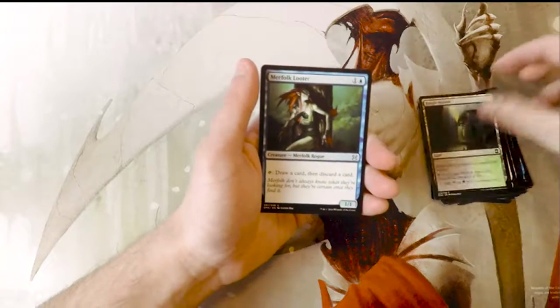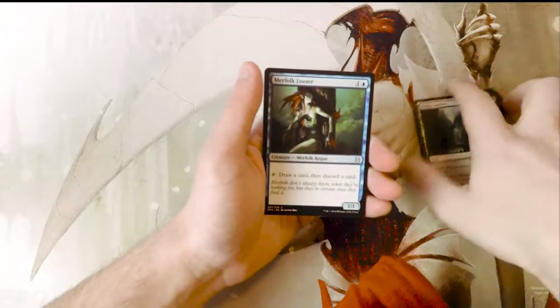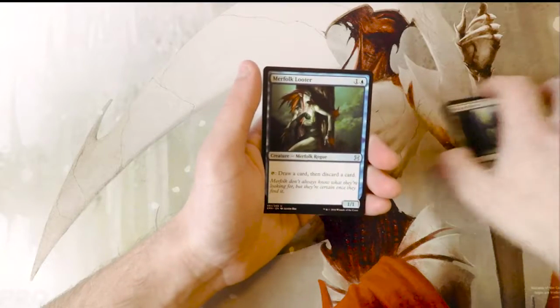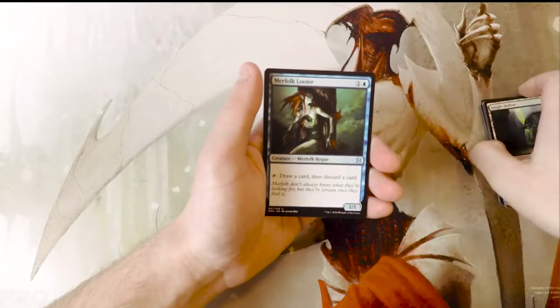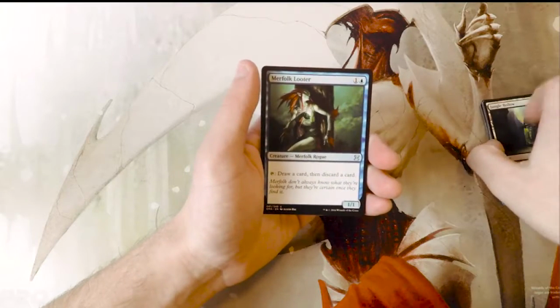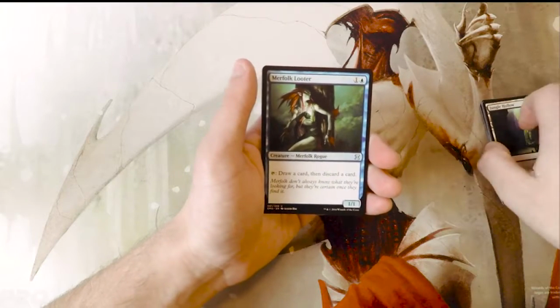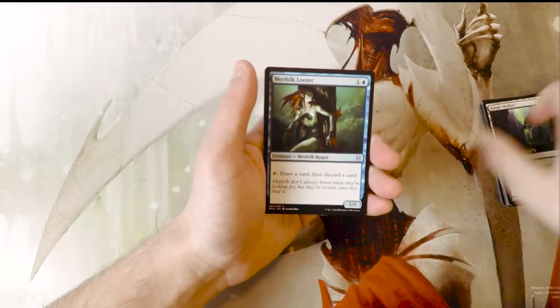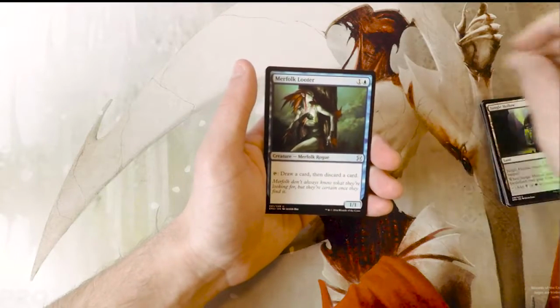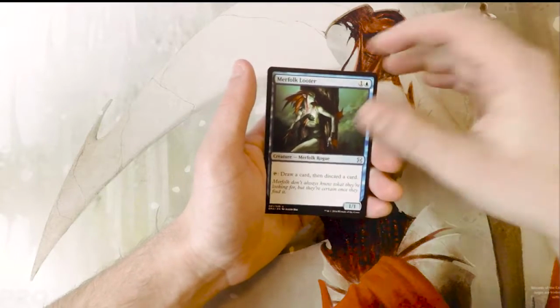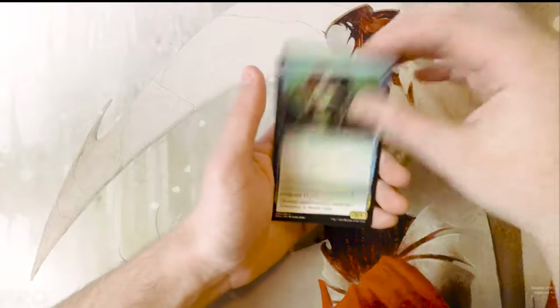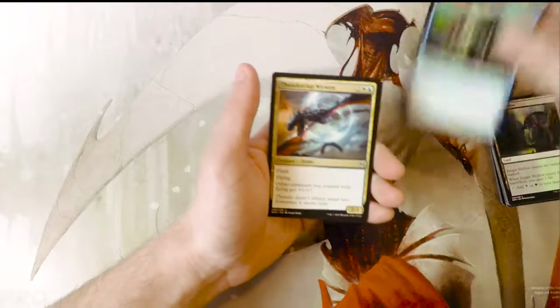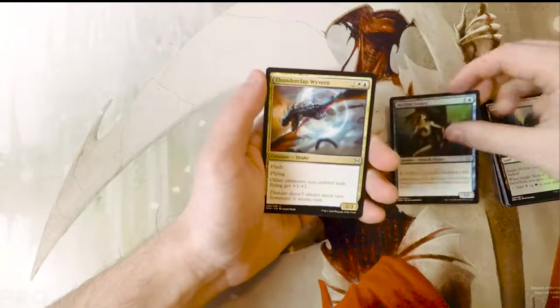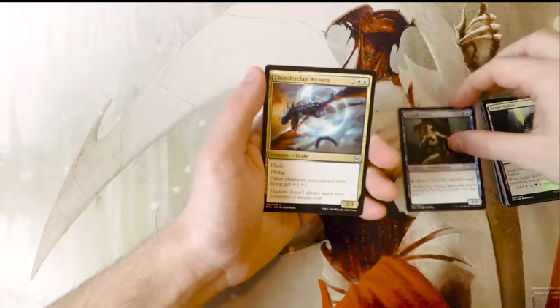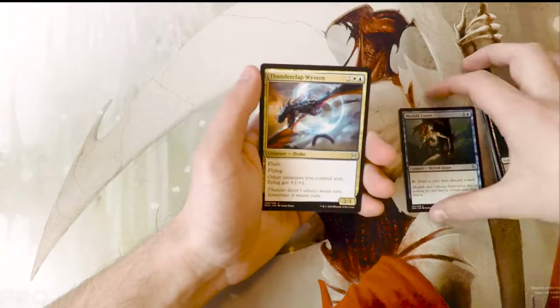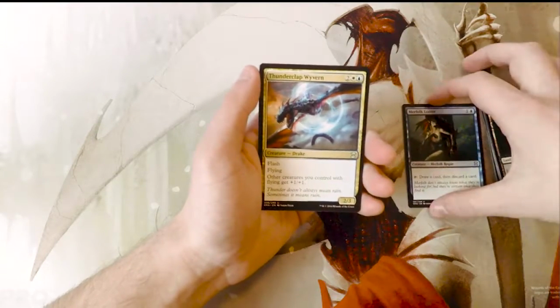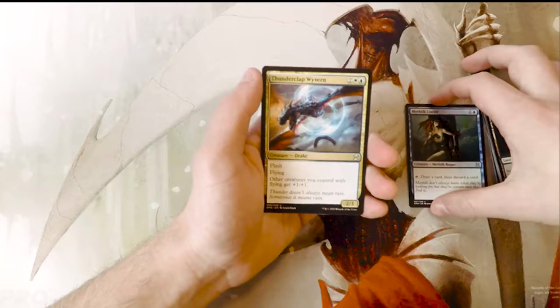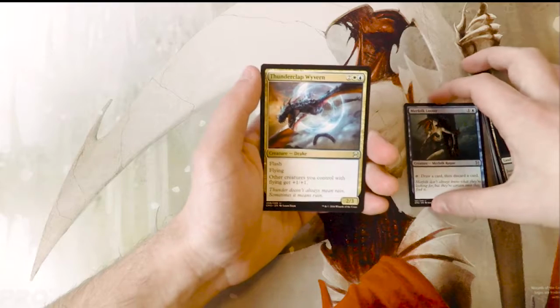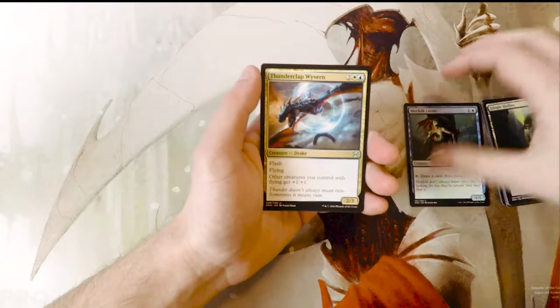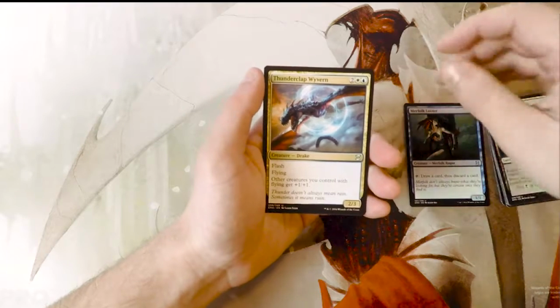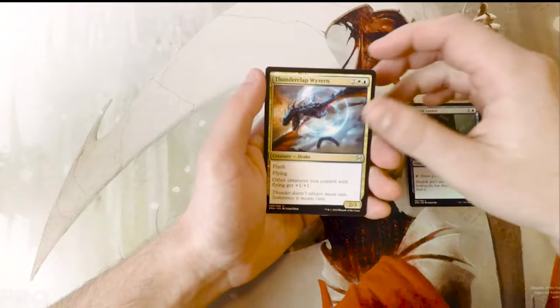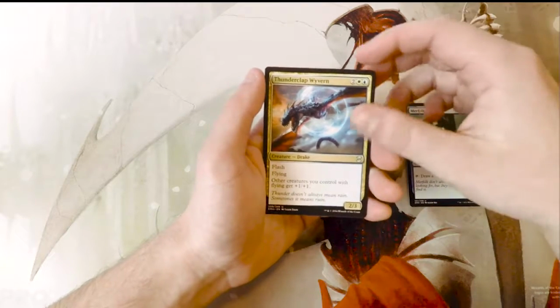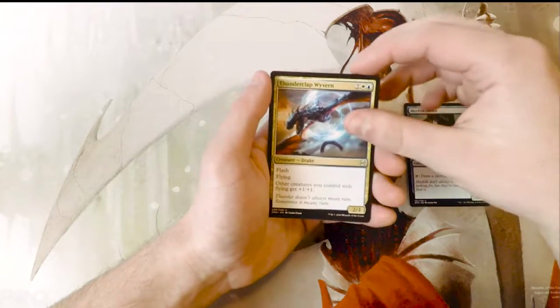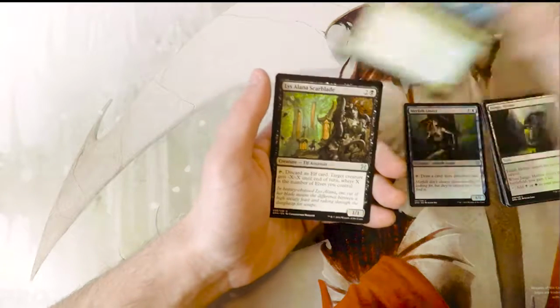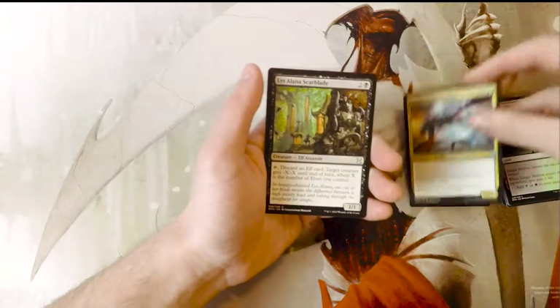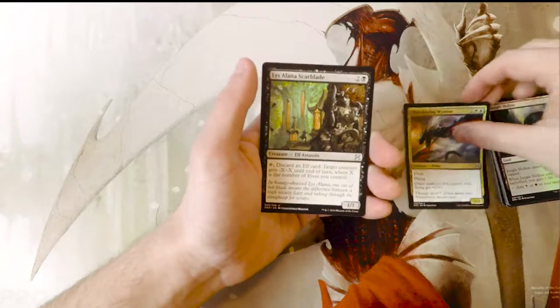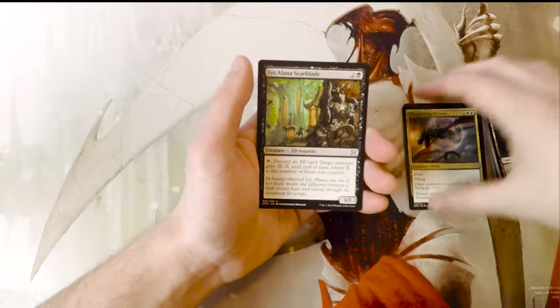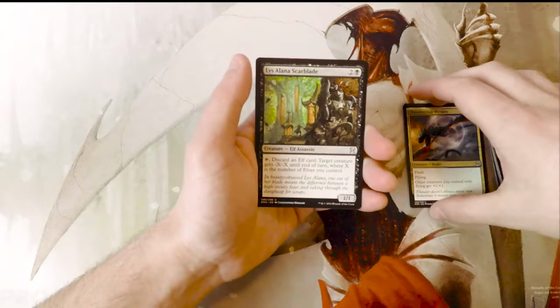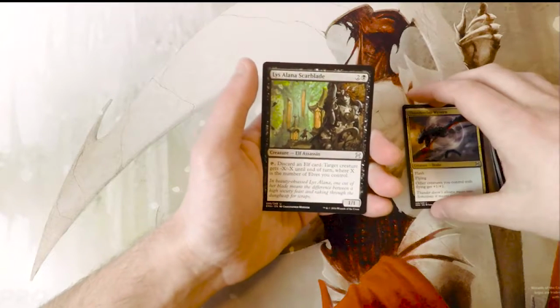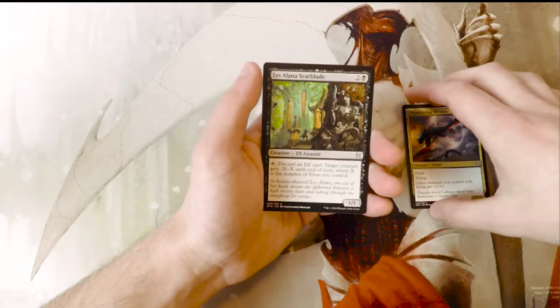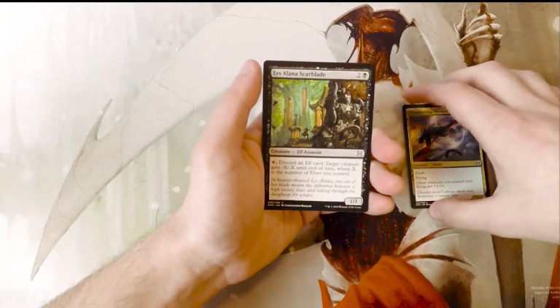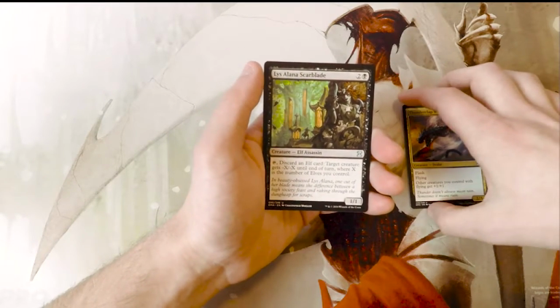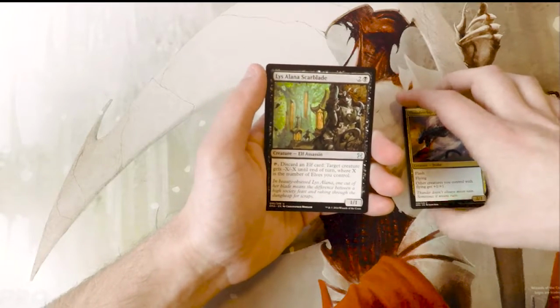Our first uncommon is Merfolk Looter, a very classic card, Thunderclap Wyvern, and Liss Alana Scarblade.